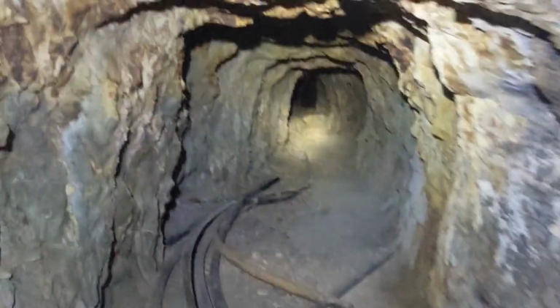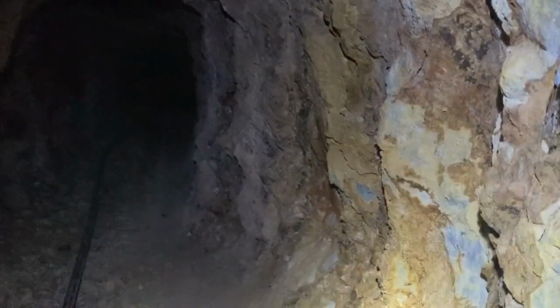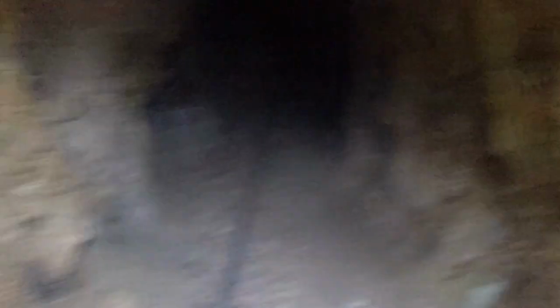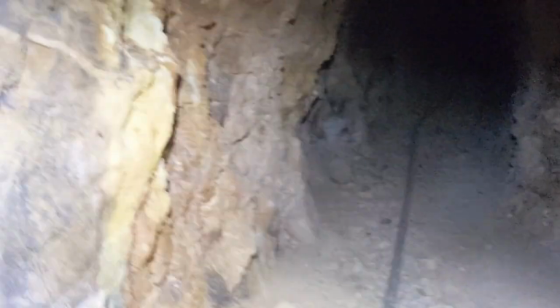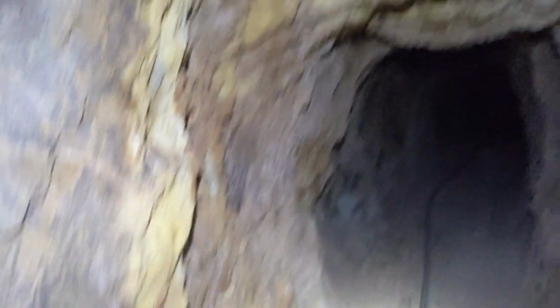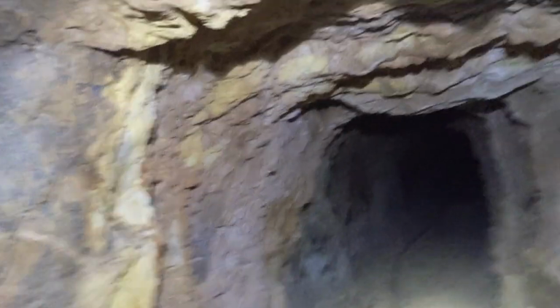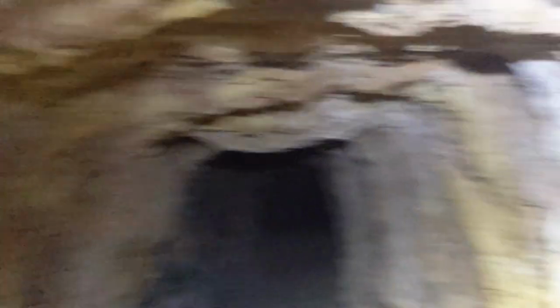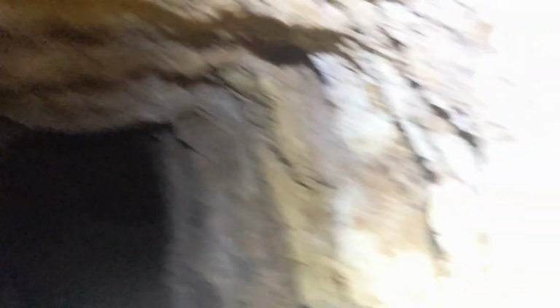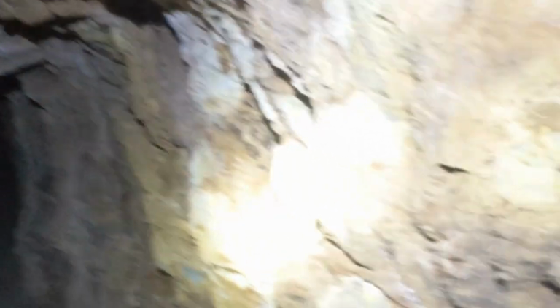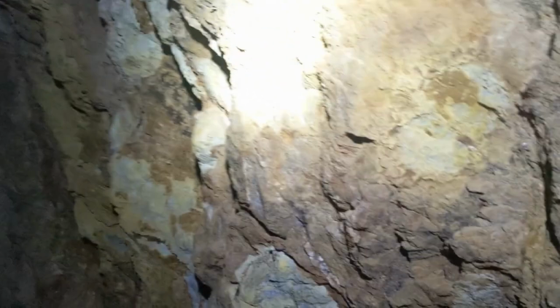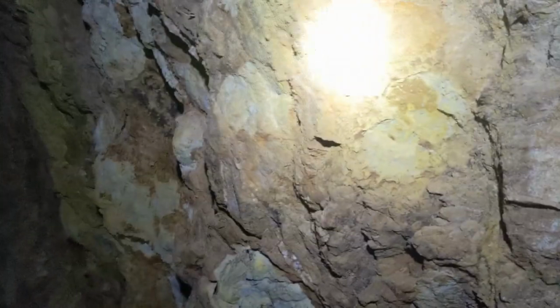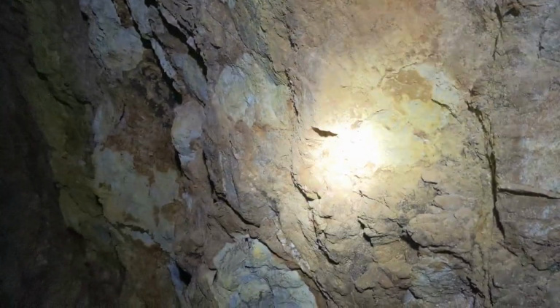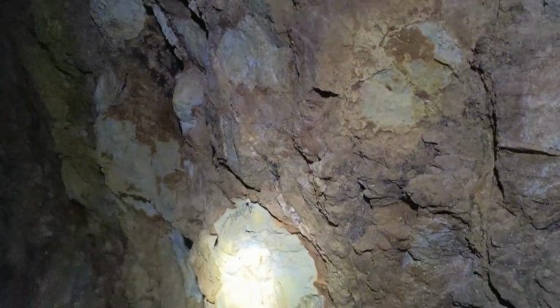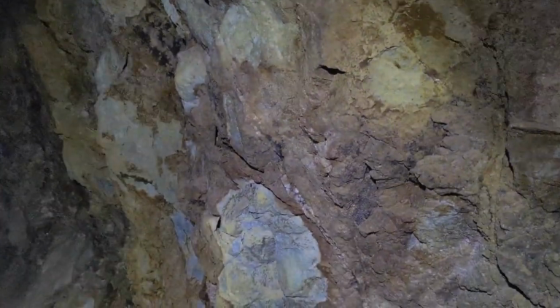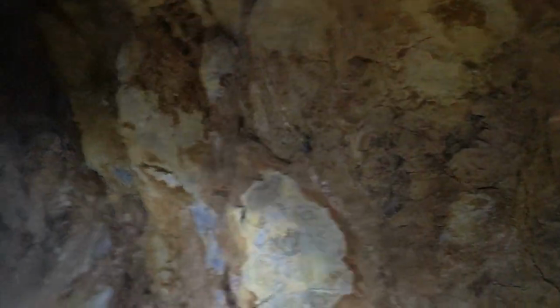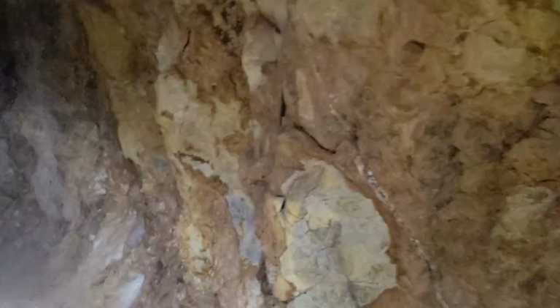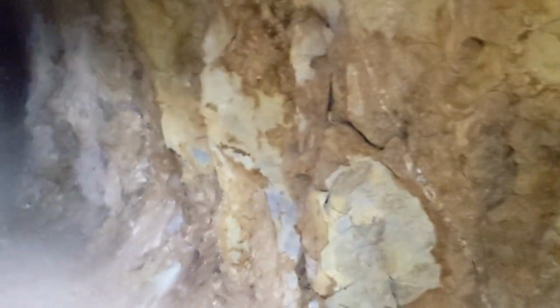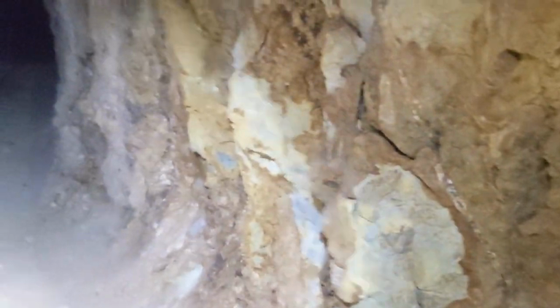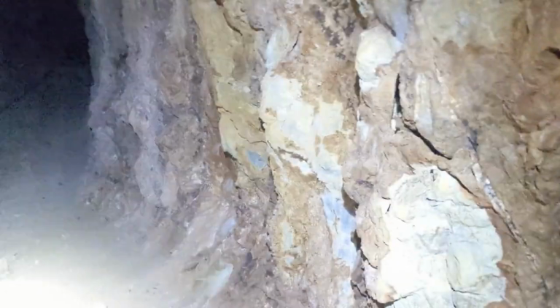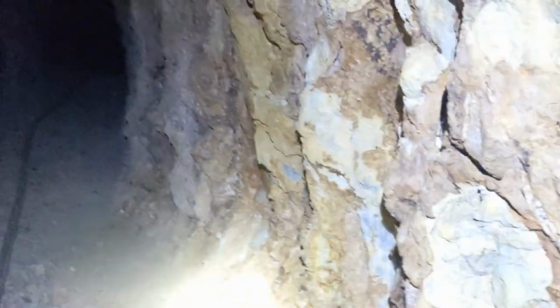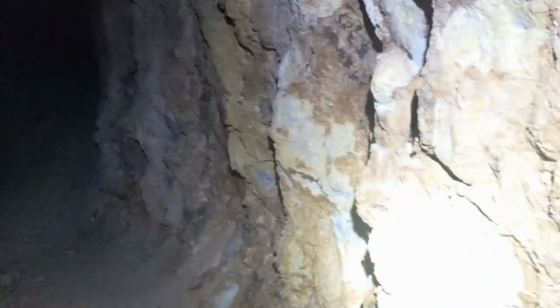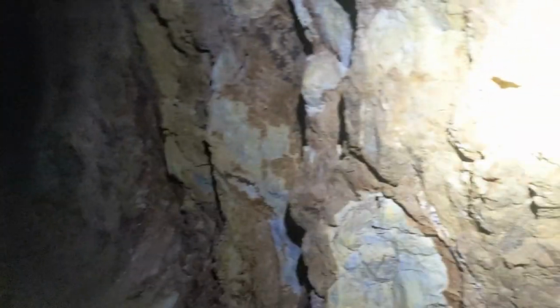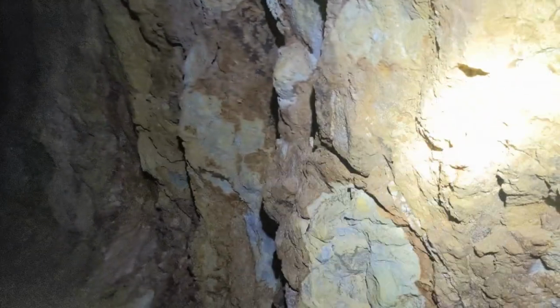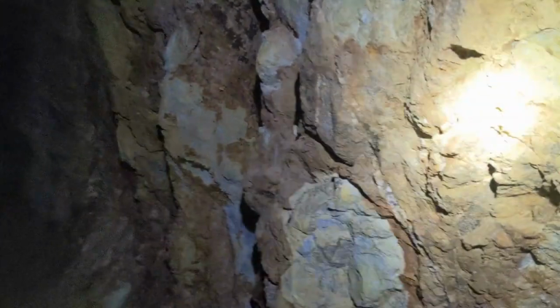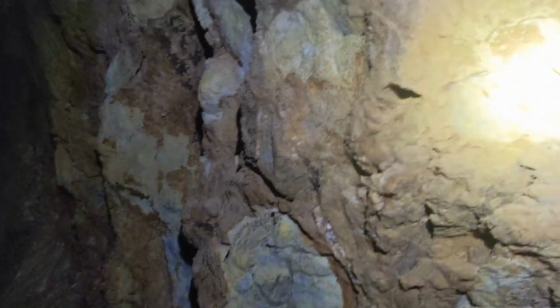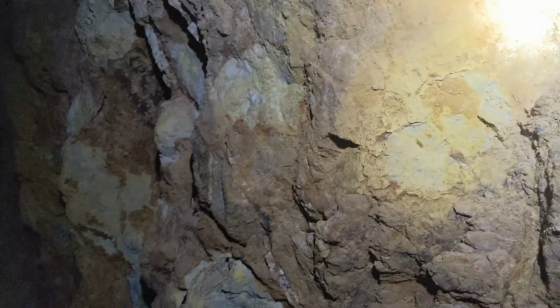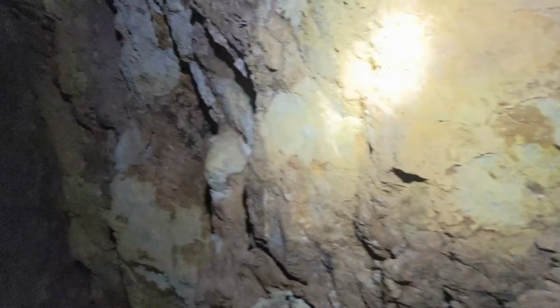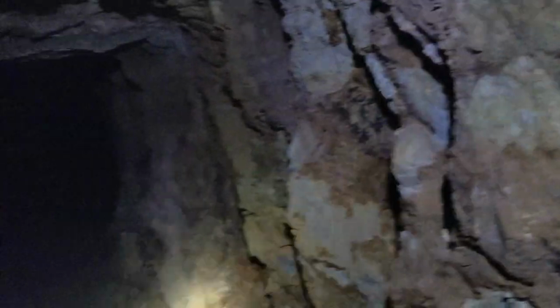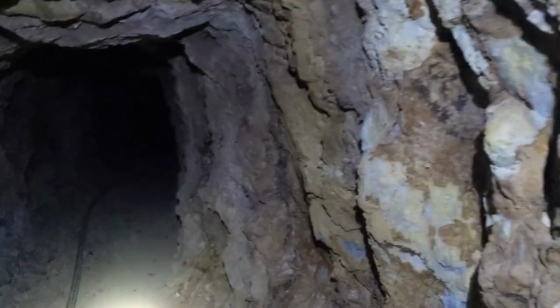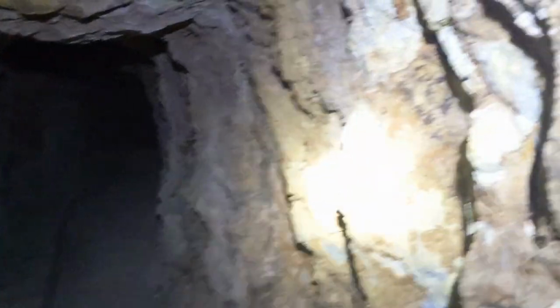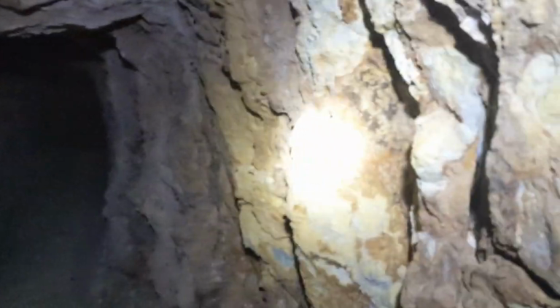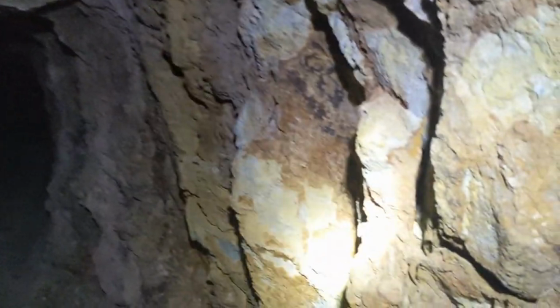Continuing down — here's our altered zone that we've got in our decline. You can tell because it starts to kind of smell moist. There's water intrusion along this.